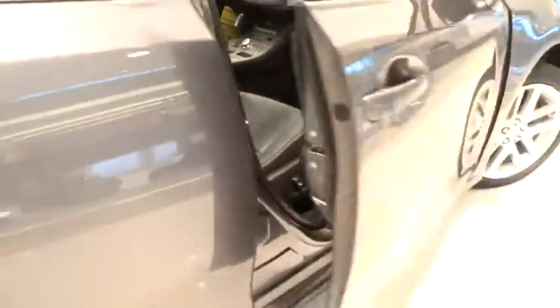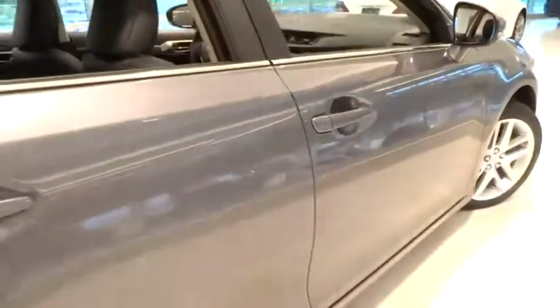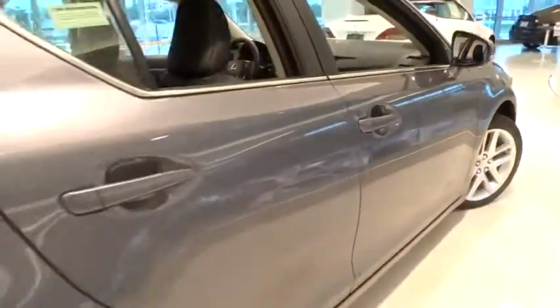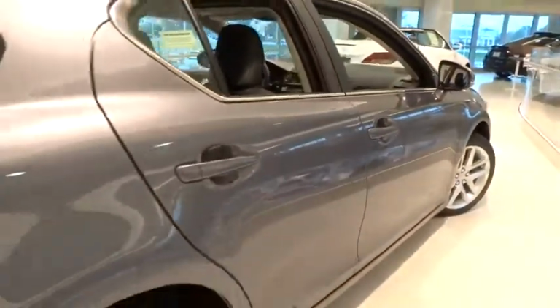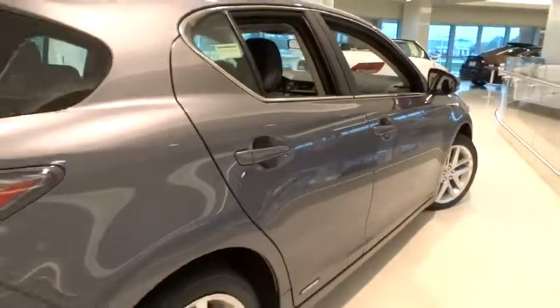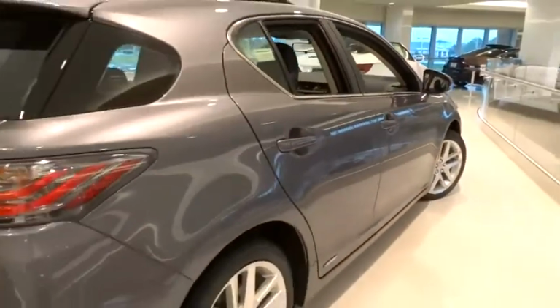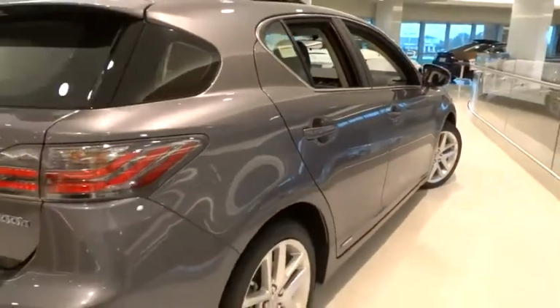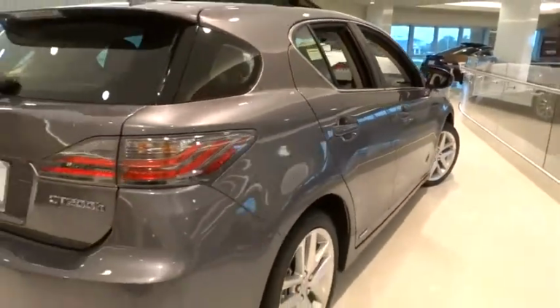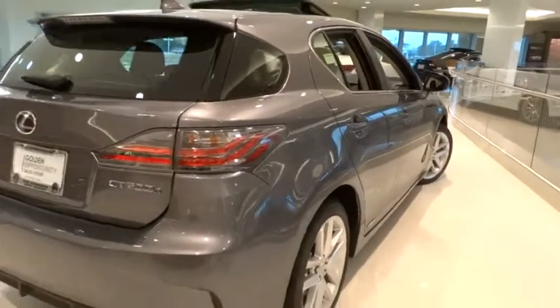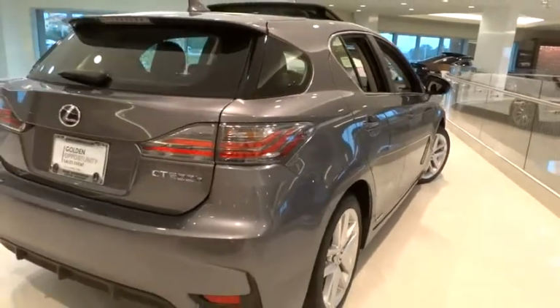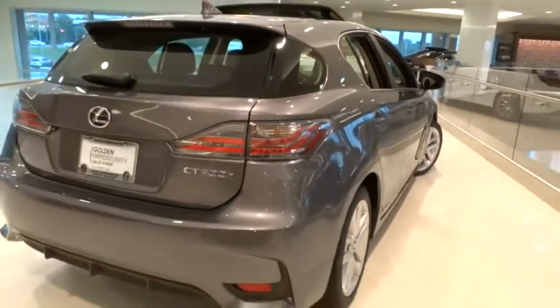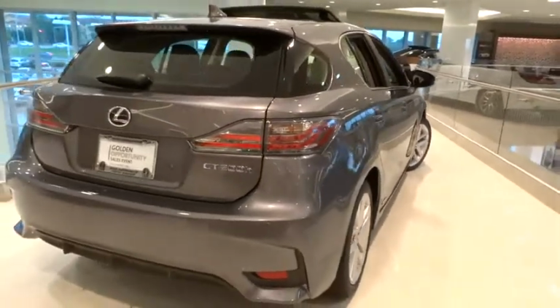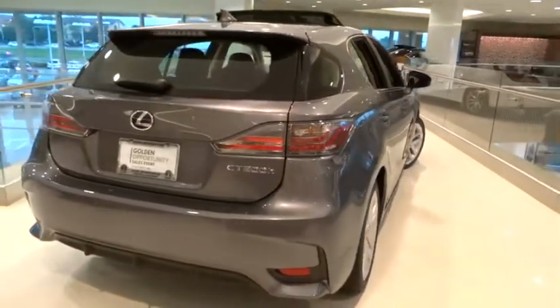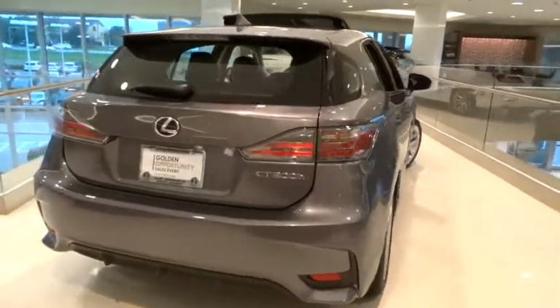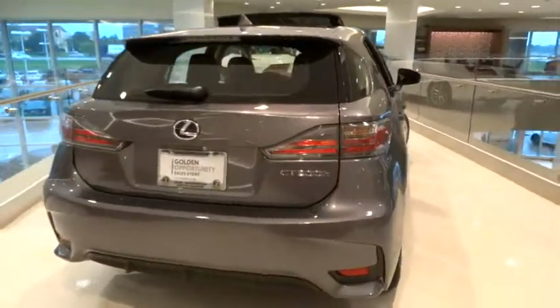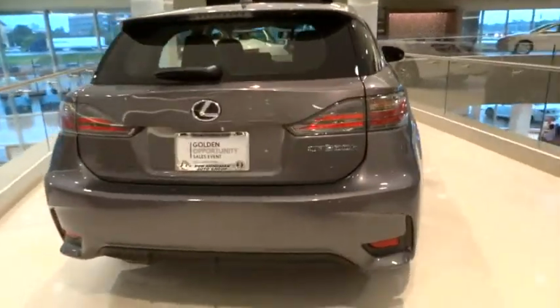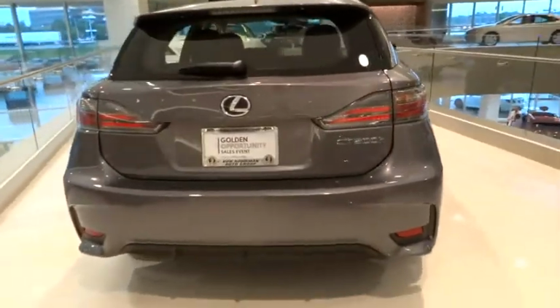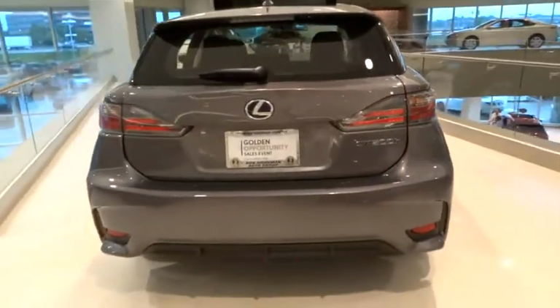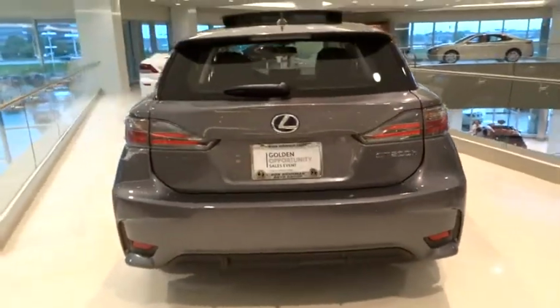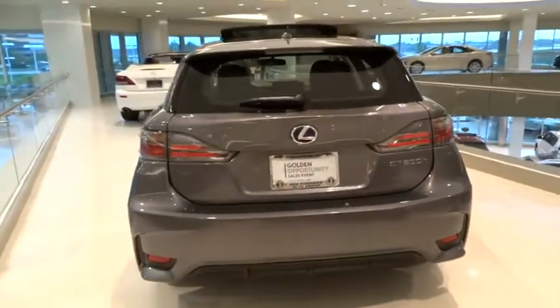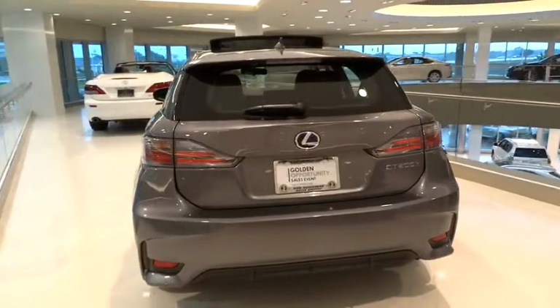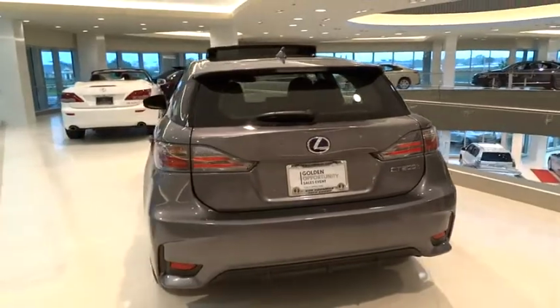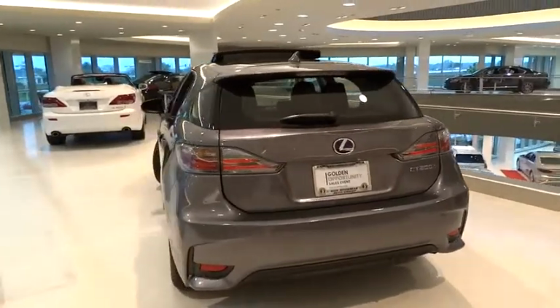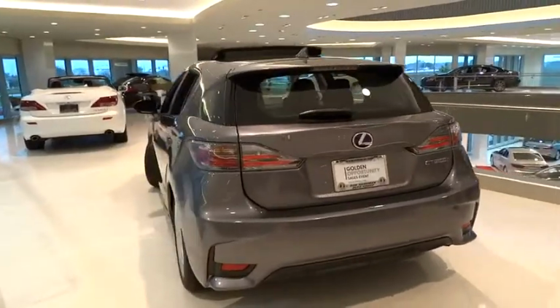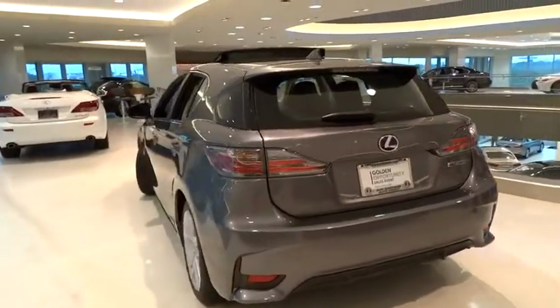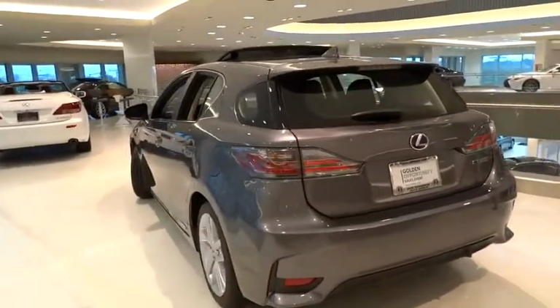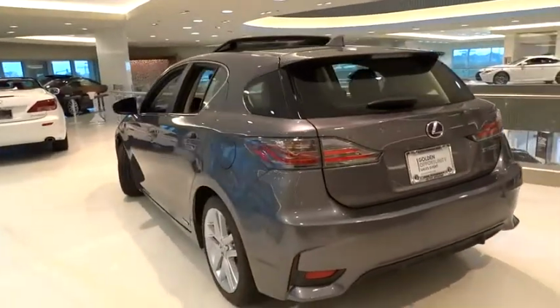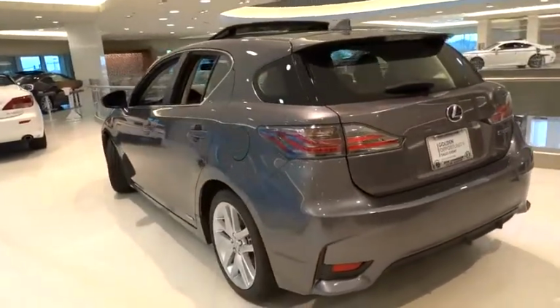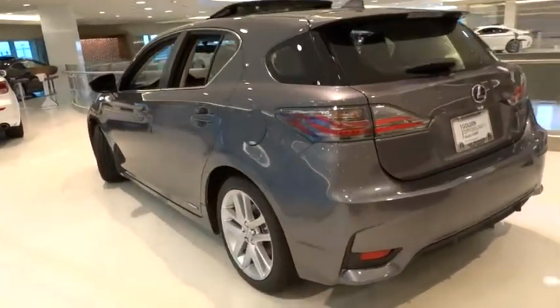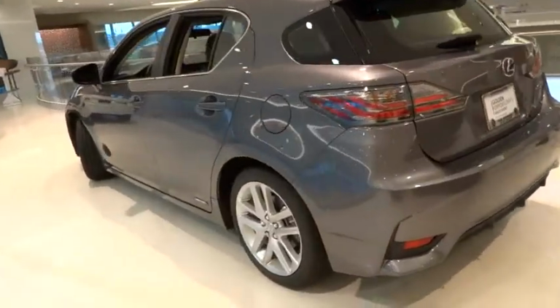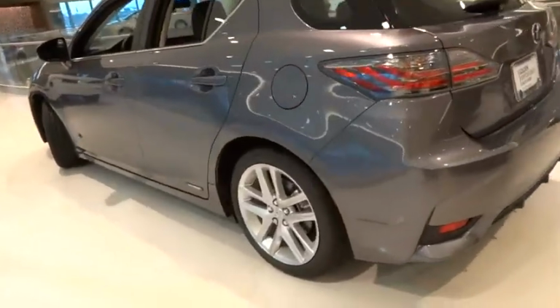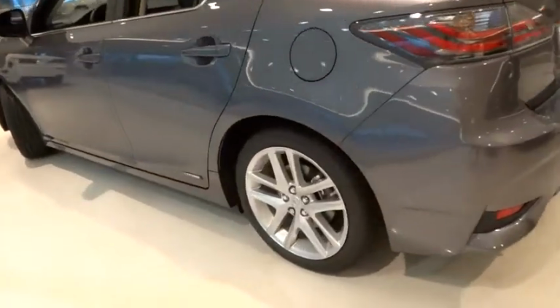Power steering, adjustable steering wheel, cruise control, aluminum wheels, floor mats, four-wheel disc brakes, FWD, rear defrost, AM-FM stereo radio, climate control, child safety locks.